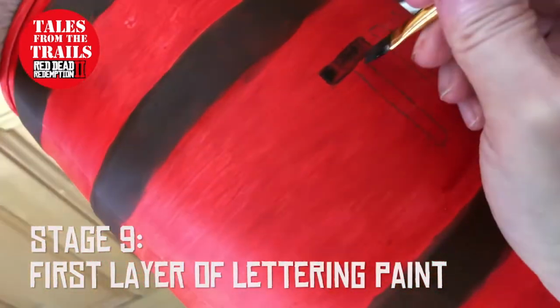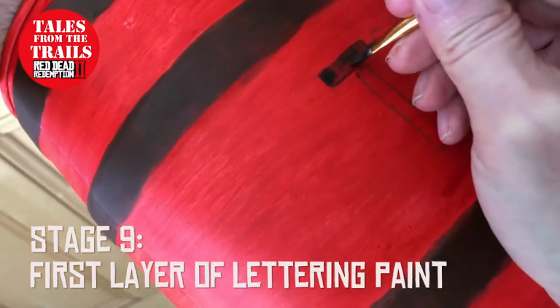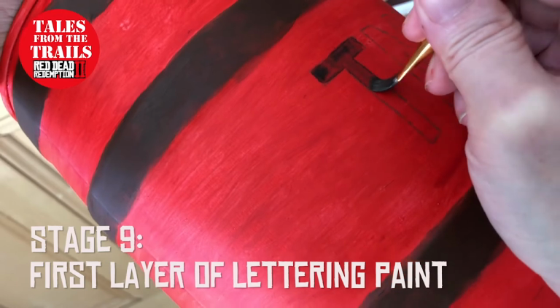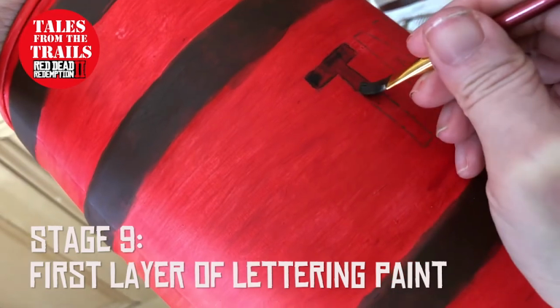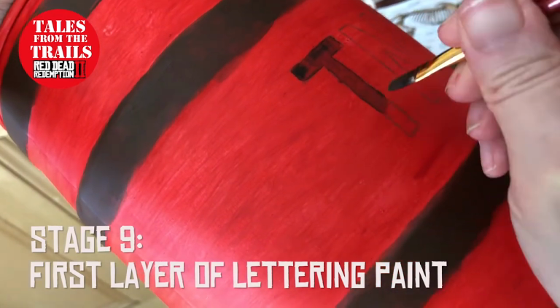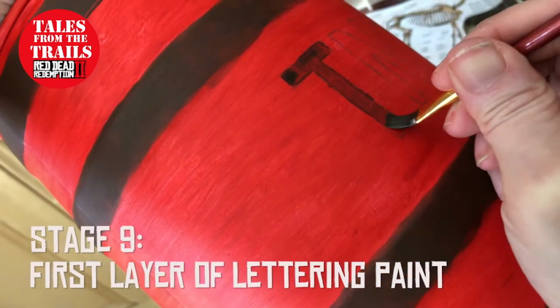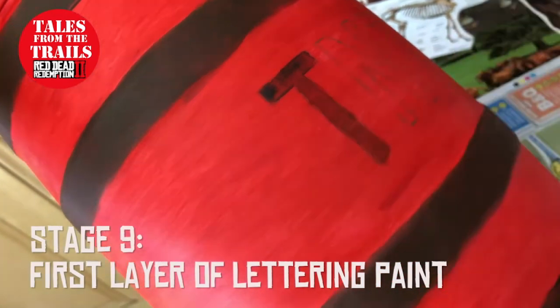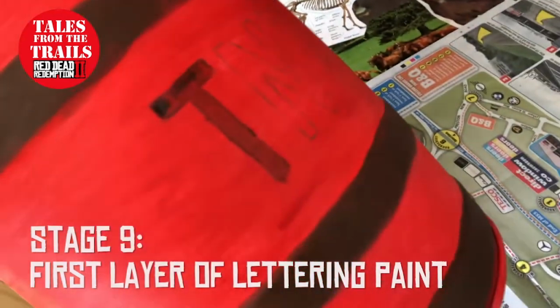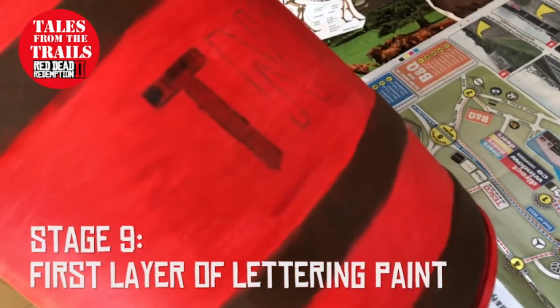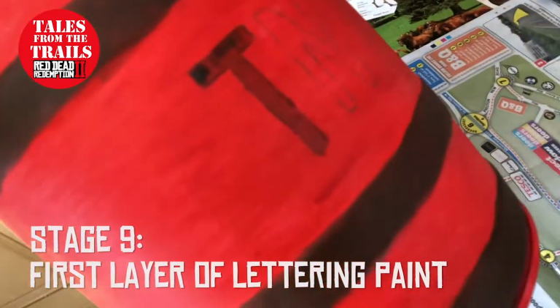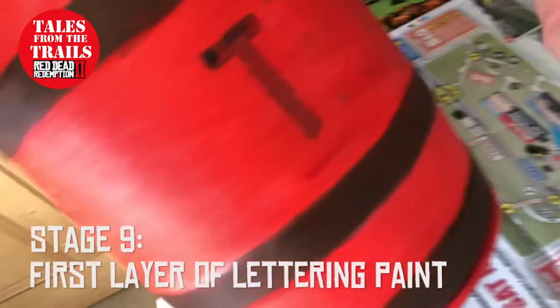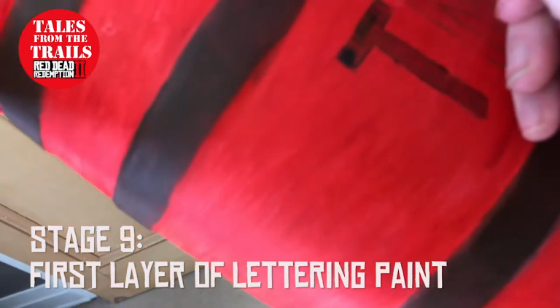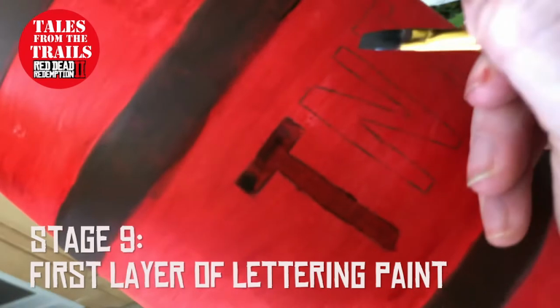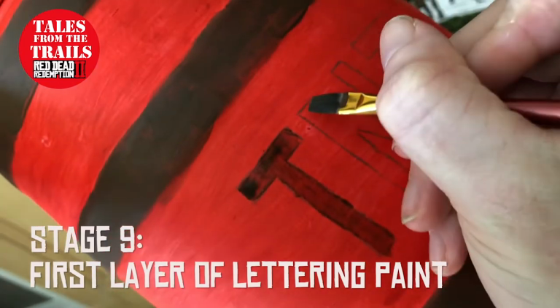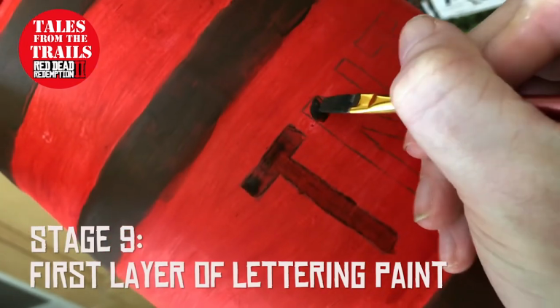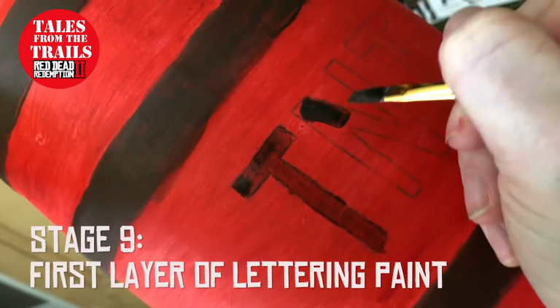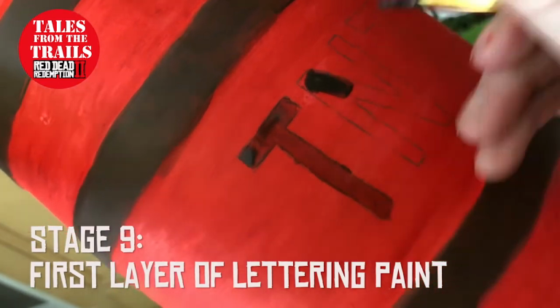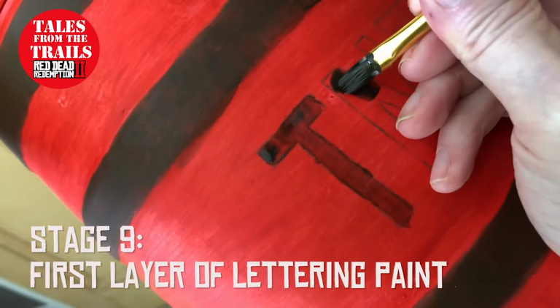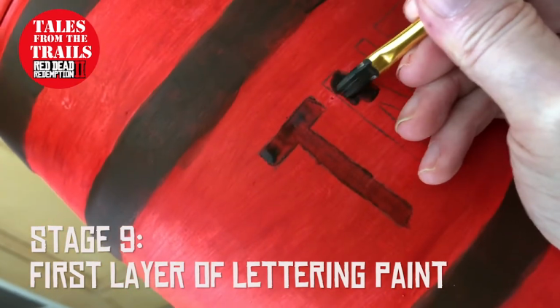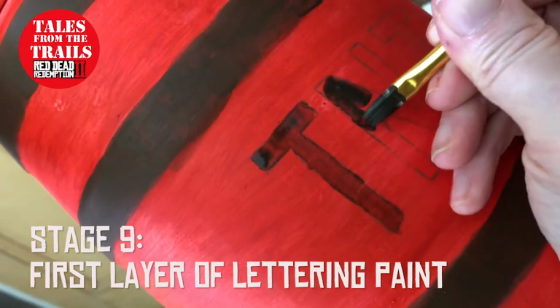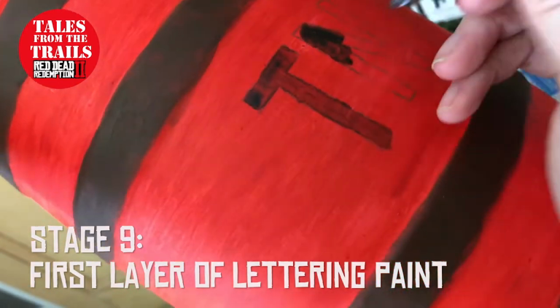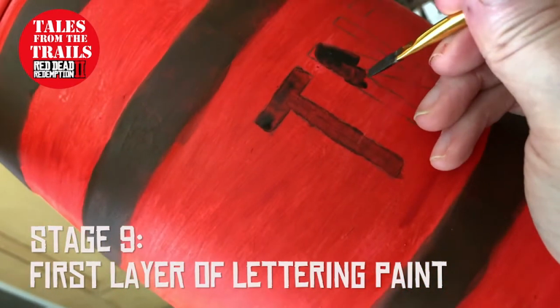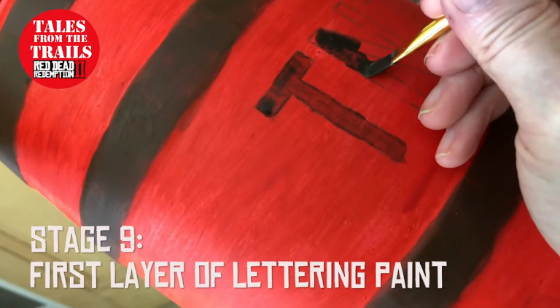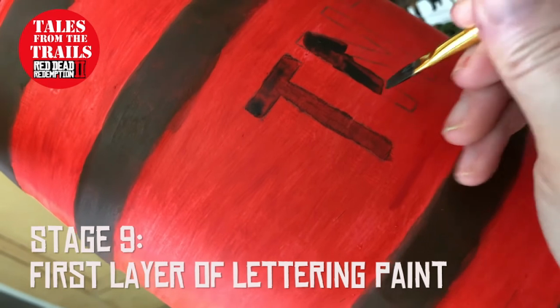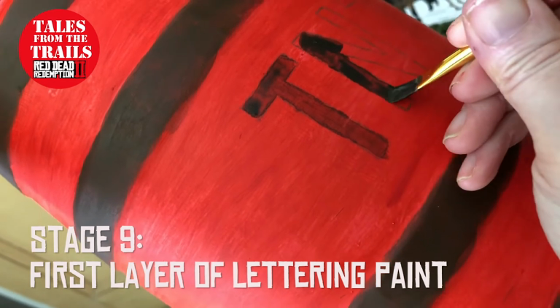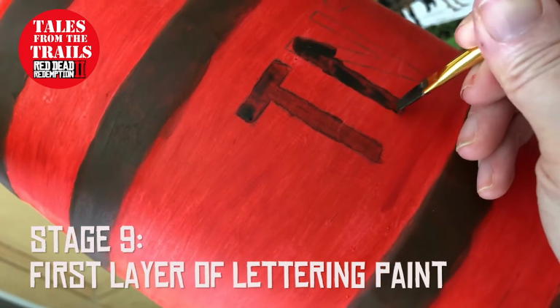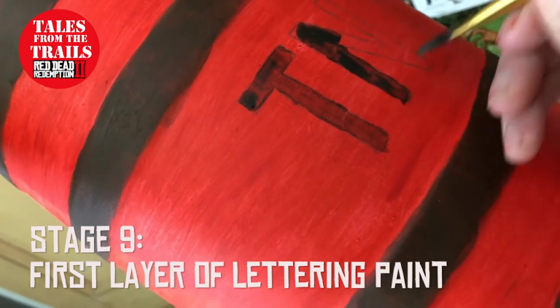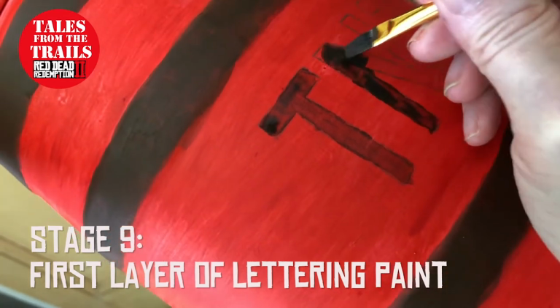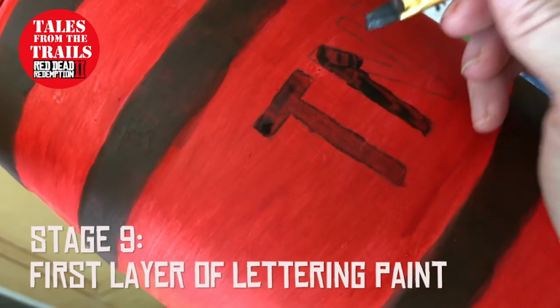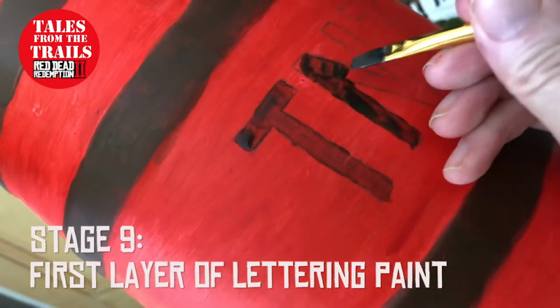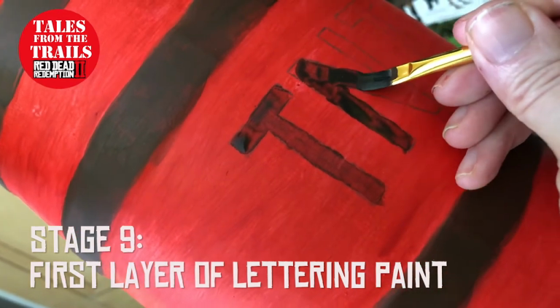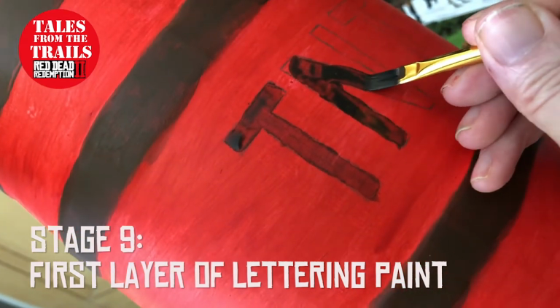It is a mixture of black acrylic and brown acrylic, and a little bit of mod podge — makes it a little bit more durable, even though it's still quite watery this one. But it is only the first layer.